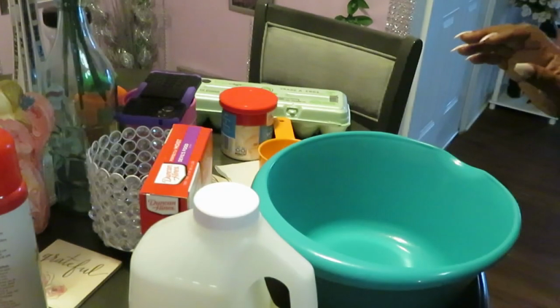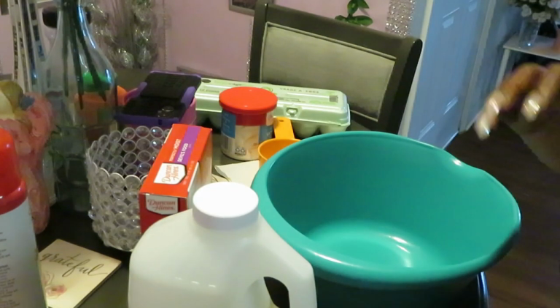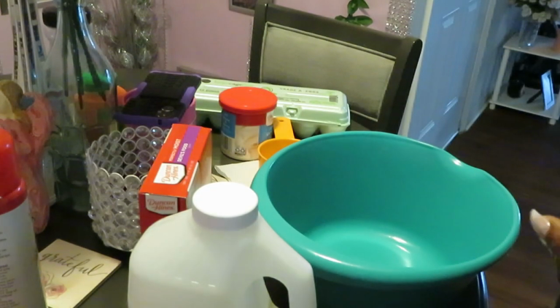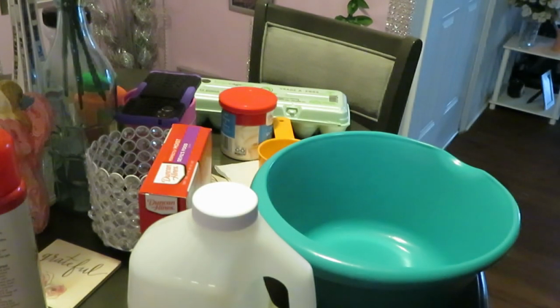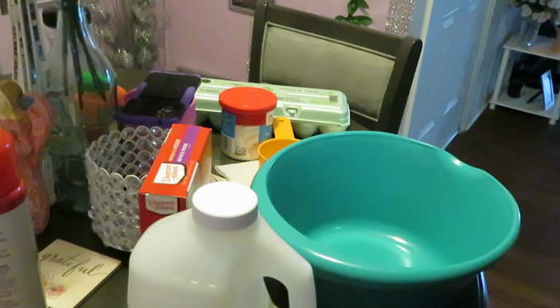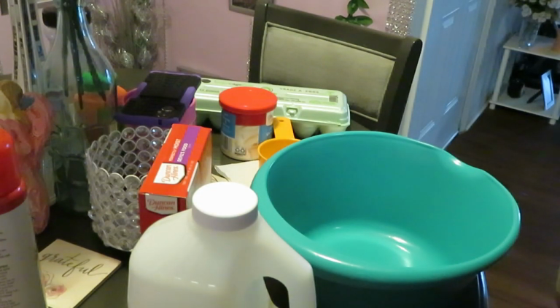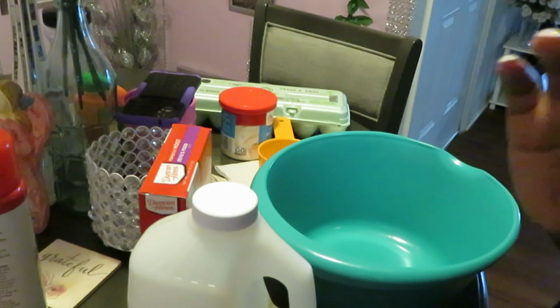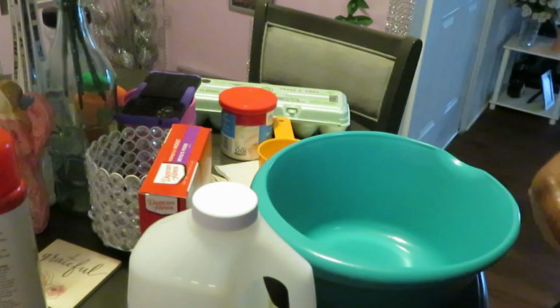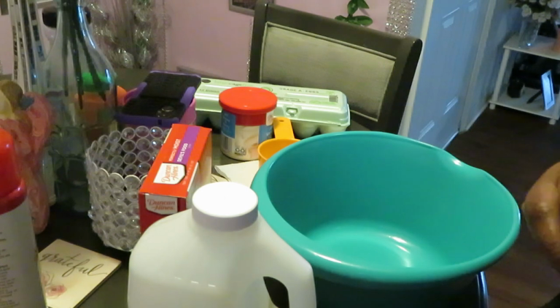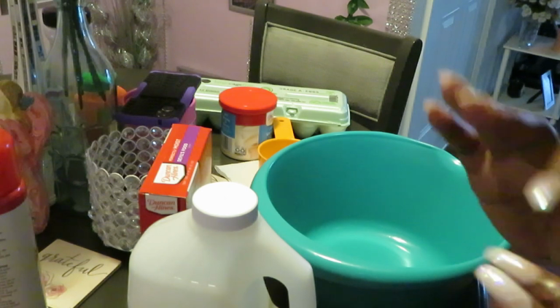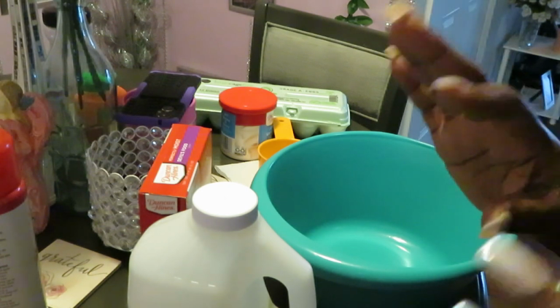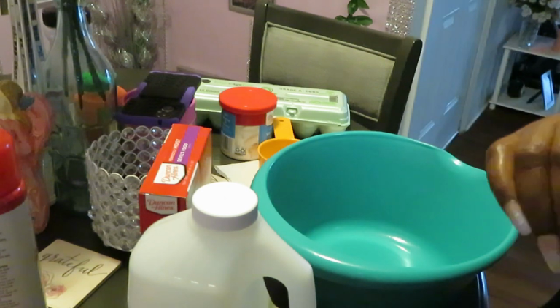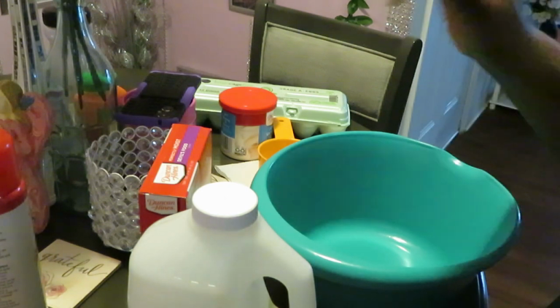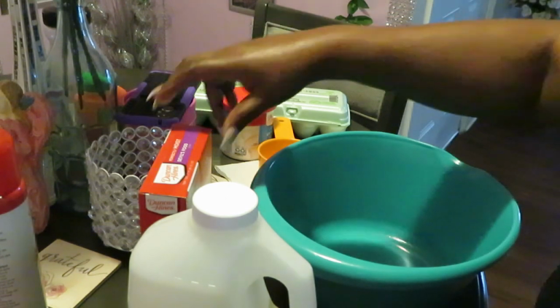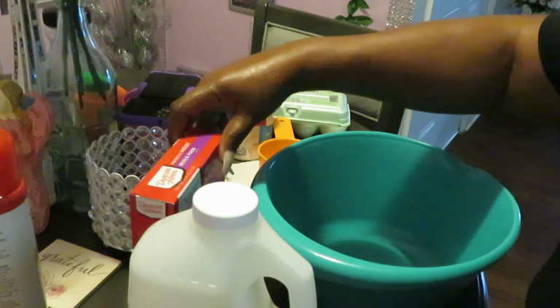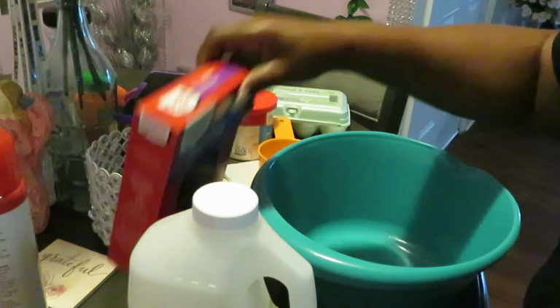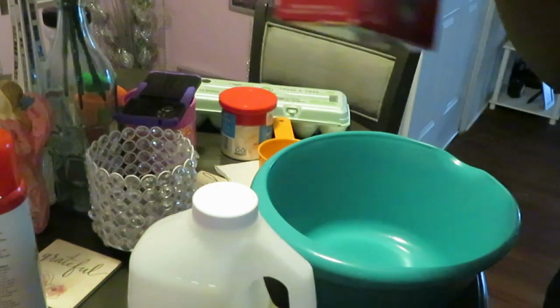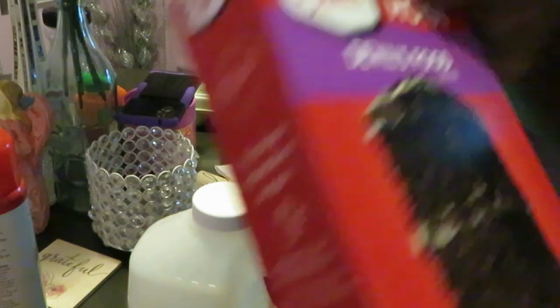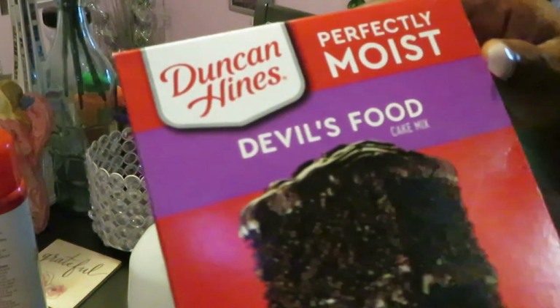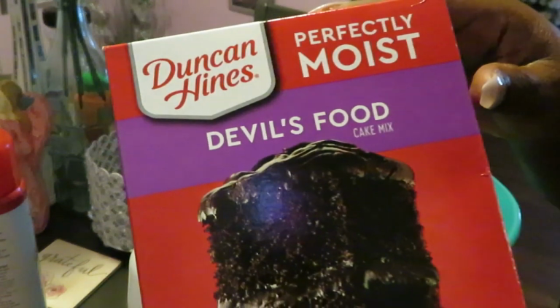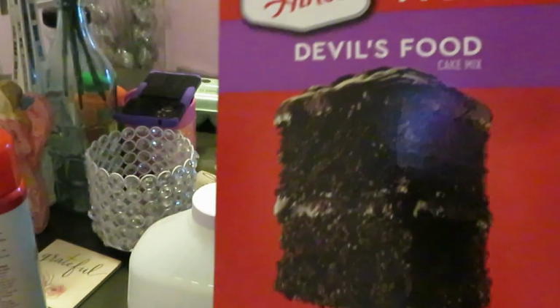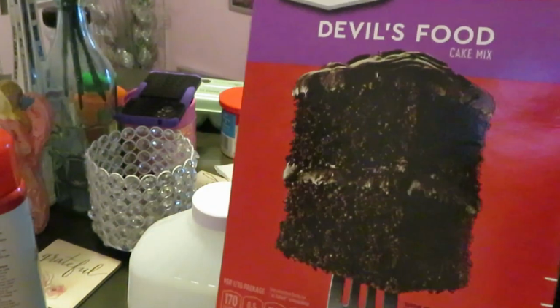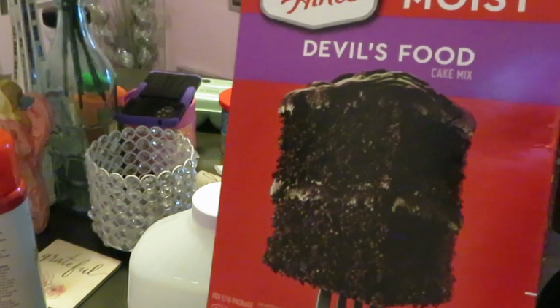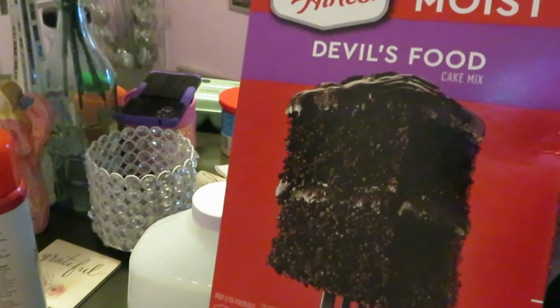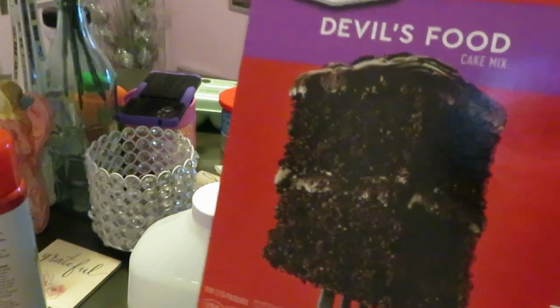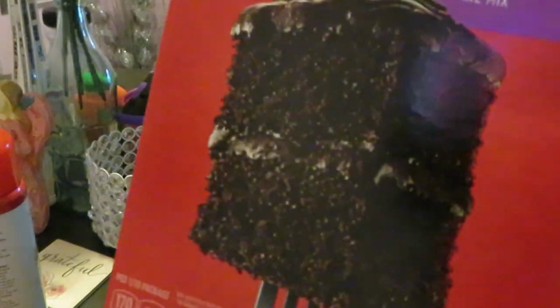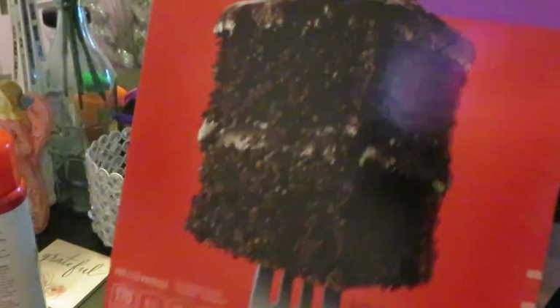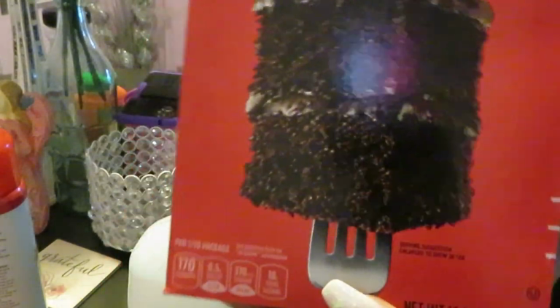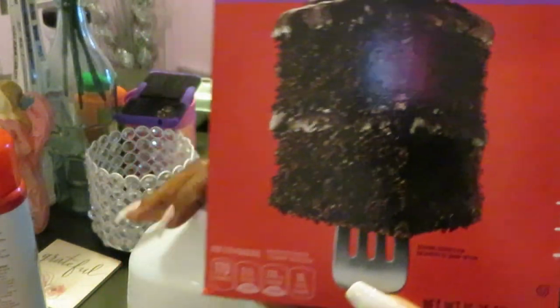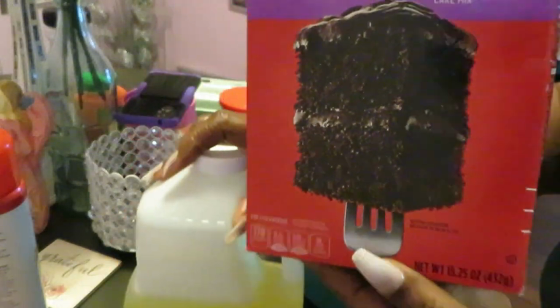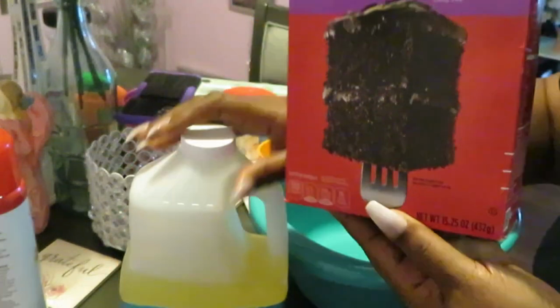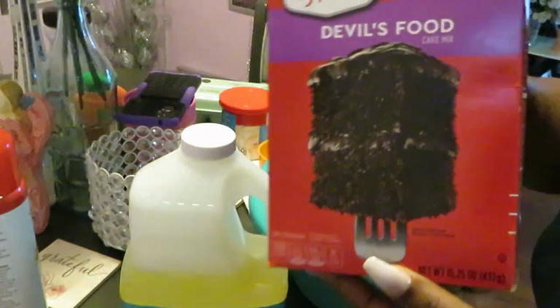Hey guys, it is Arika Misha and today I'm in the kitchen baking it up. Today I will be making the Duncan Hines double food cake. Don't that look delicious y'all?